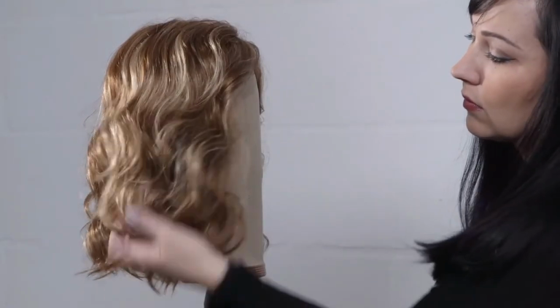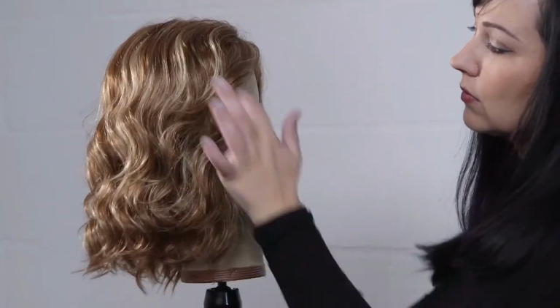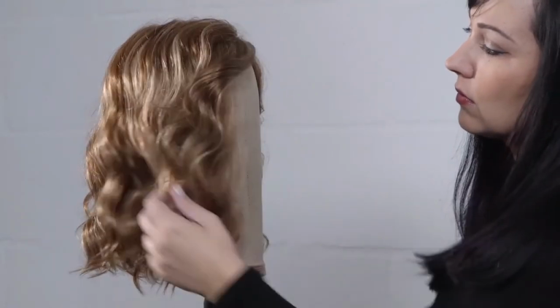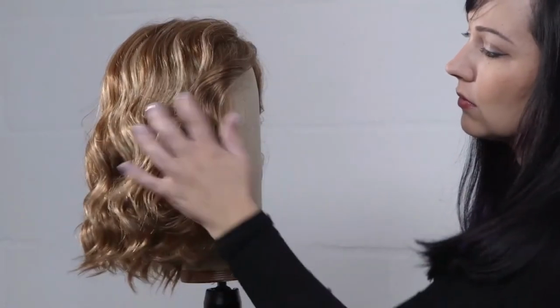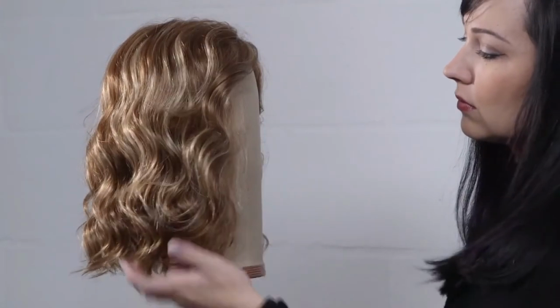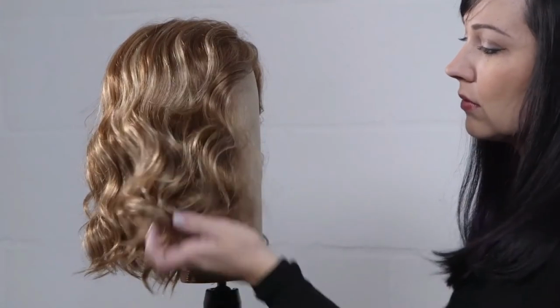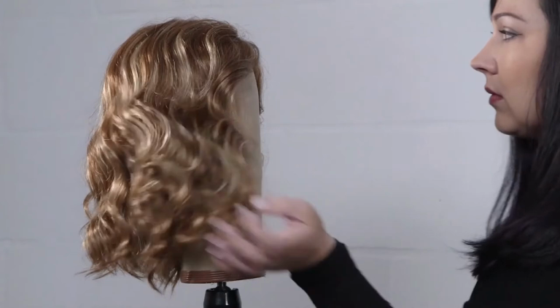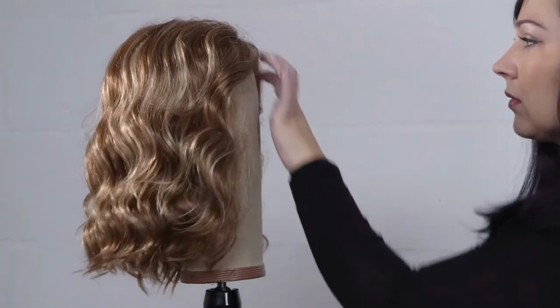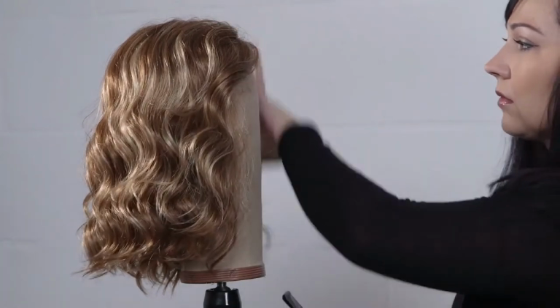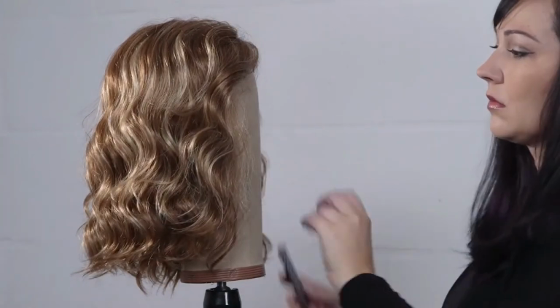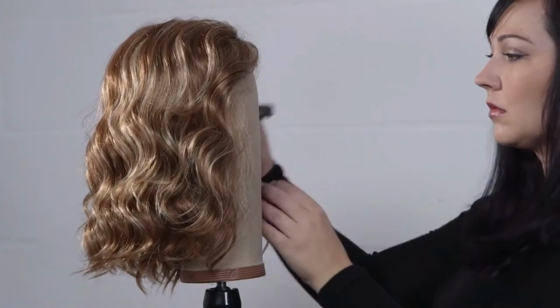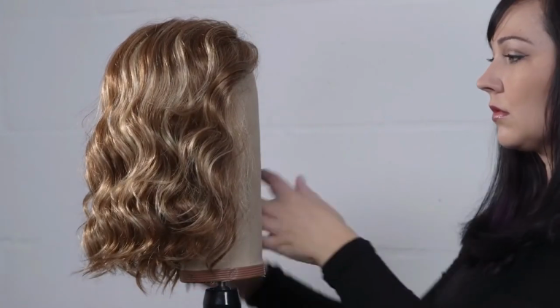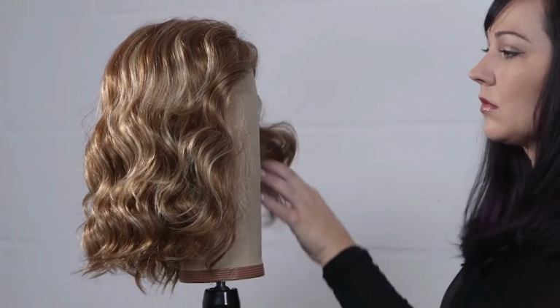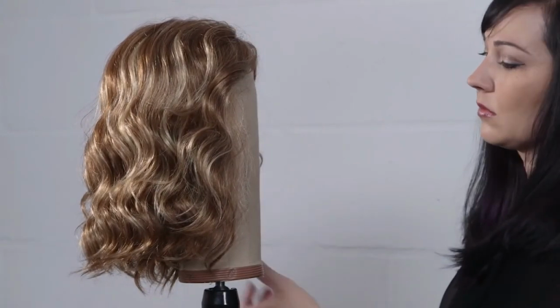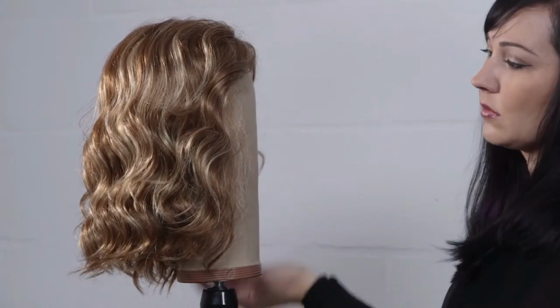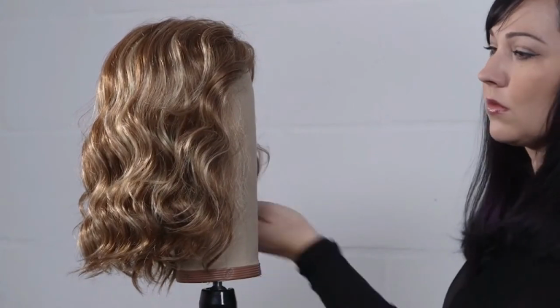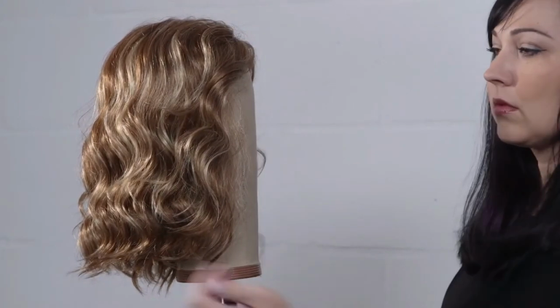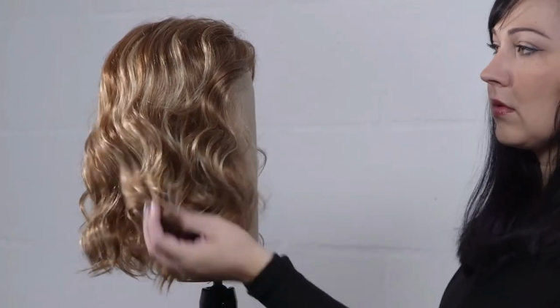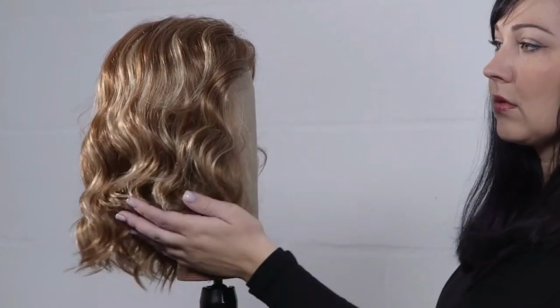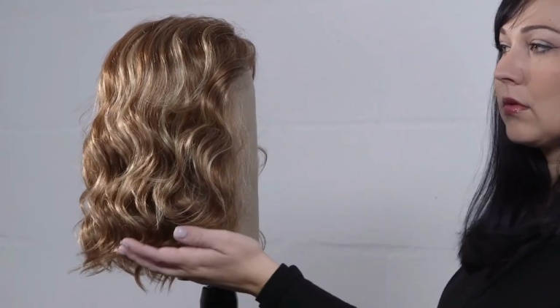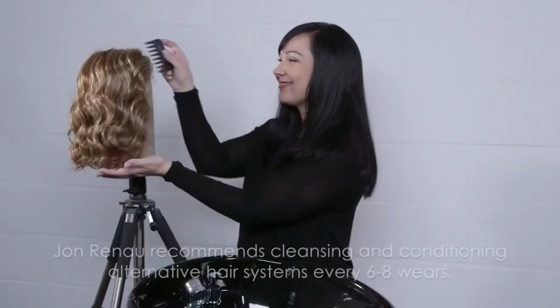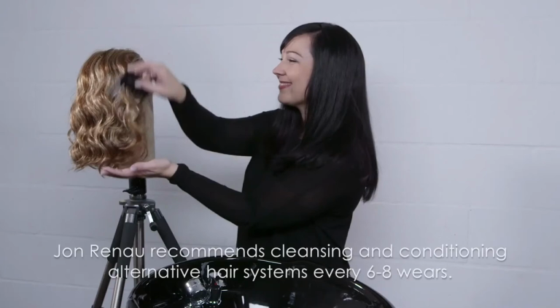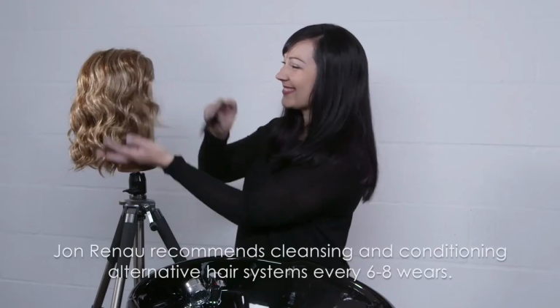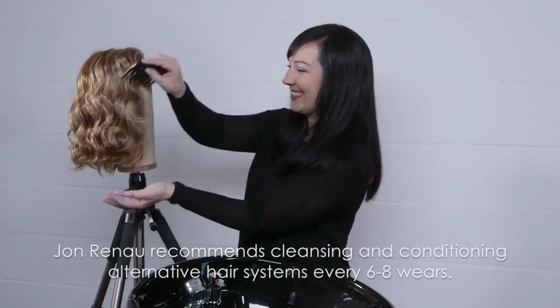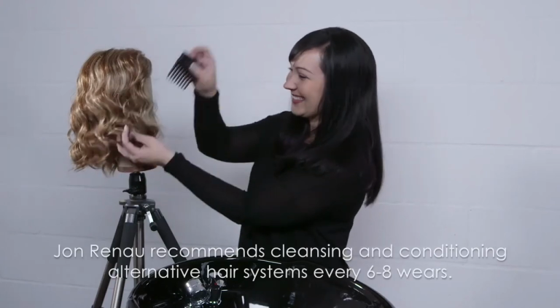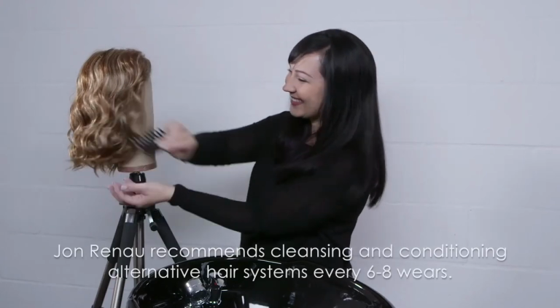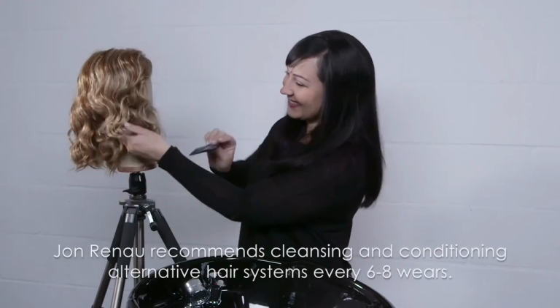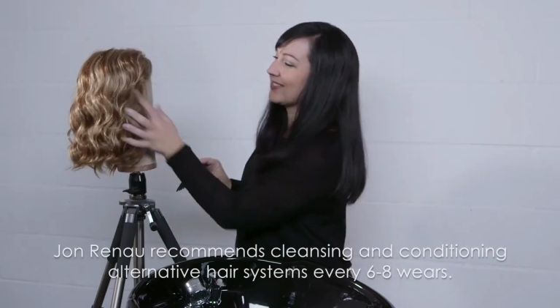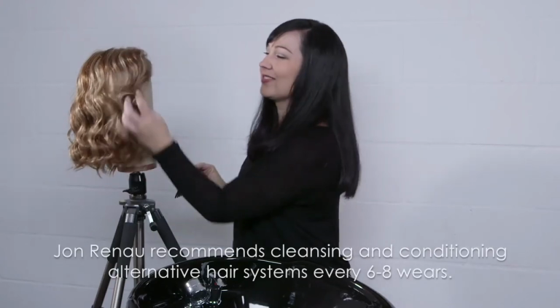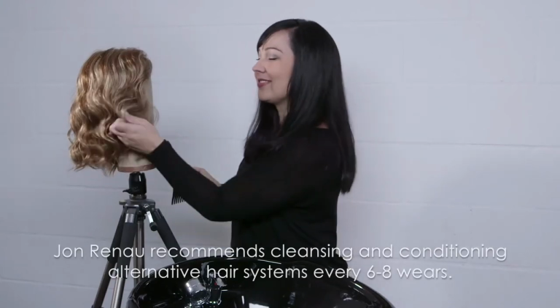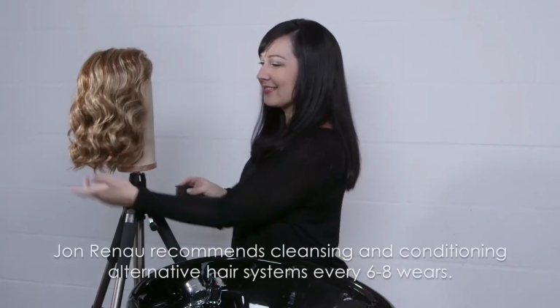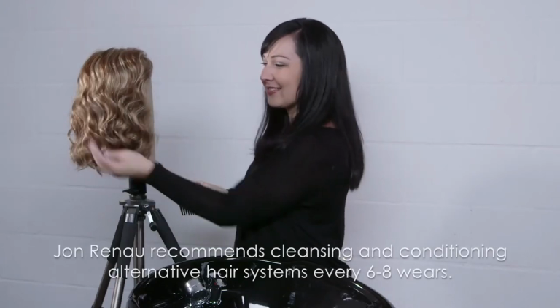We recommend daily use of HD Smooth detangler with a wide tooth comb to detangle your synthetic wig. This is especially important with mid-to-long length wigs or hairpieces.